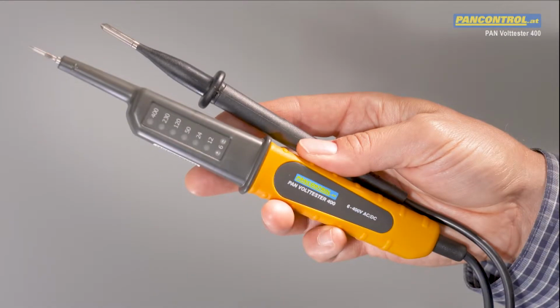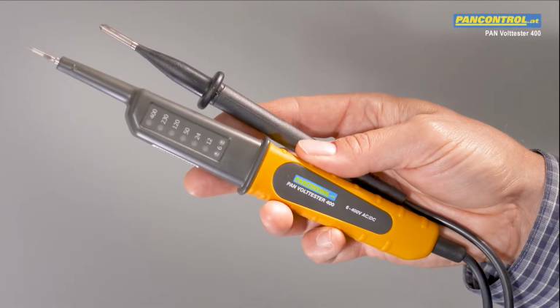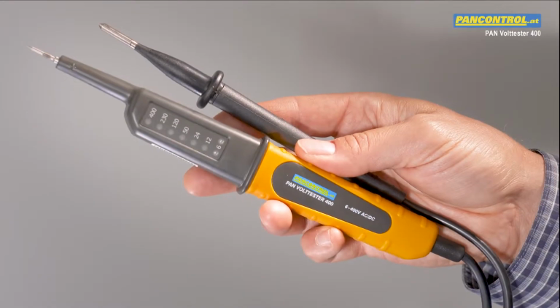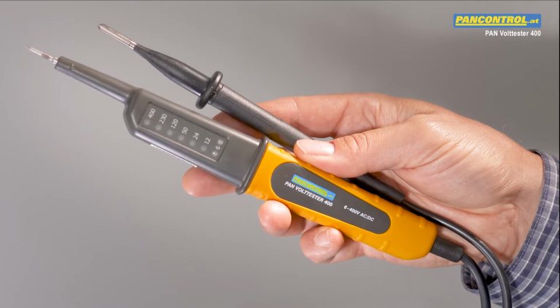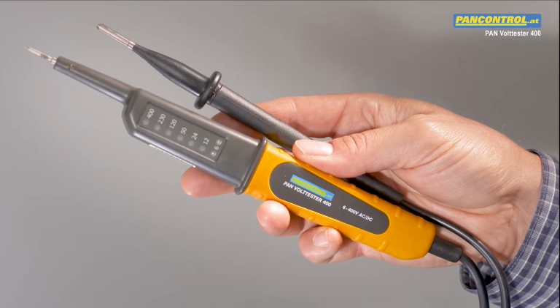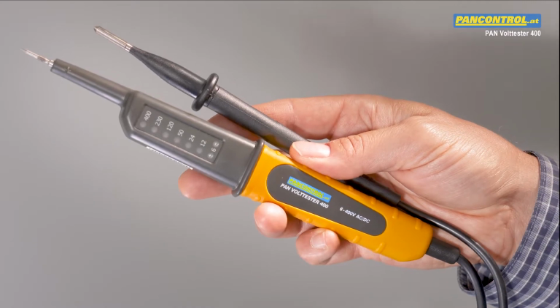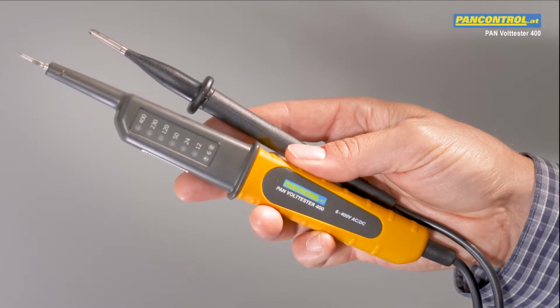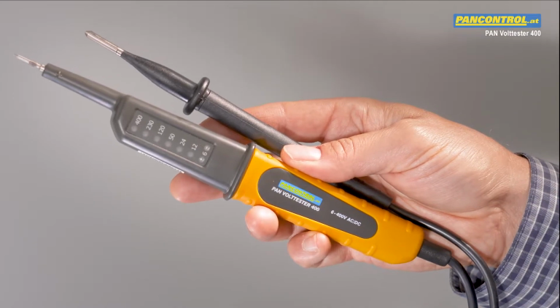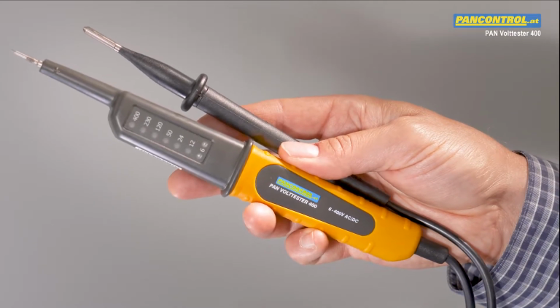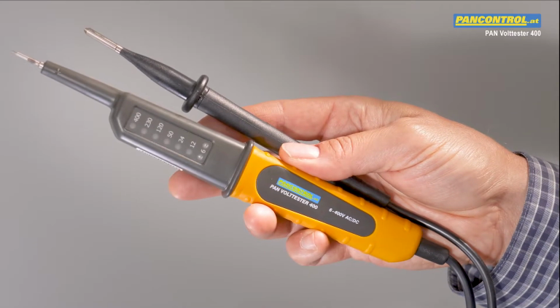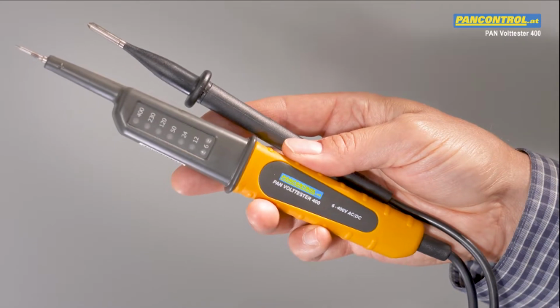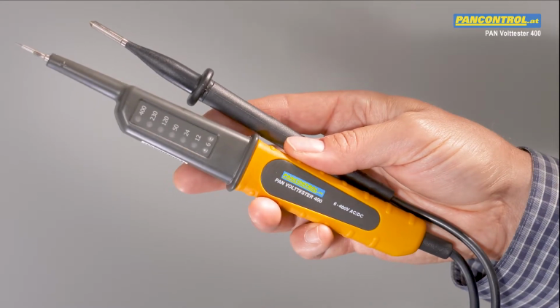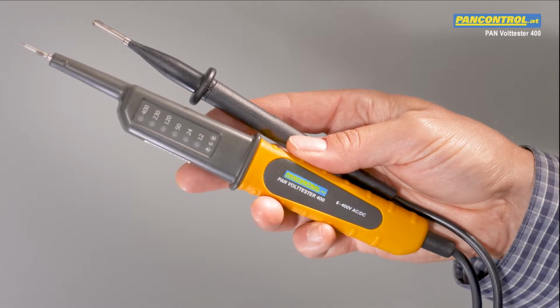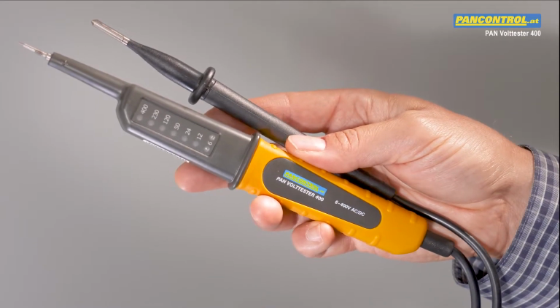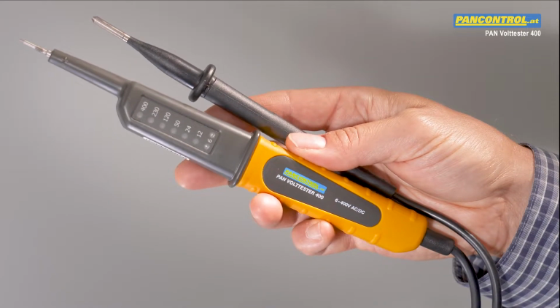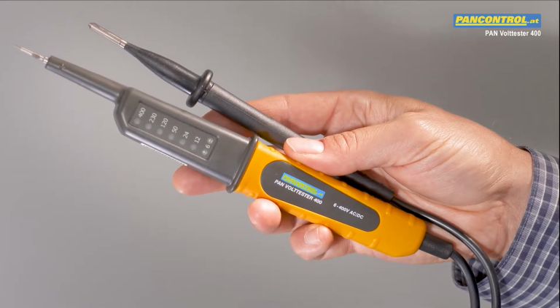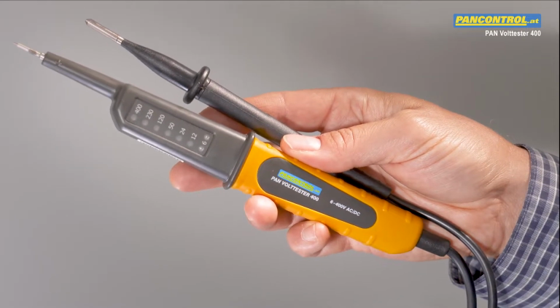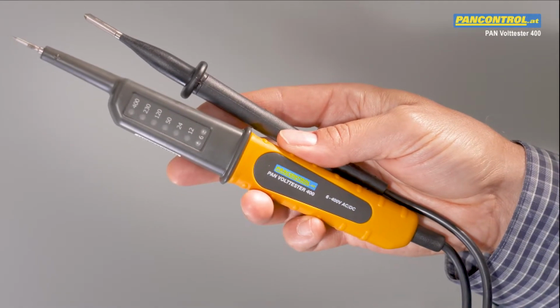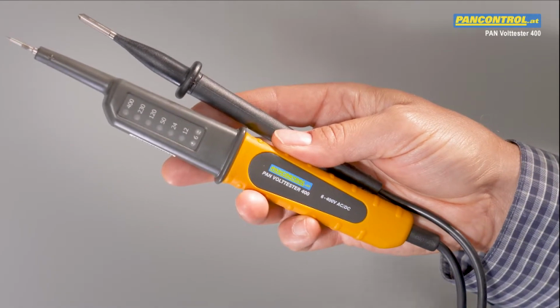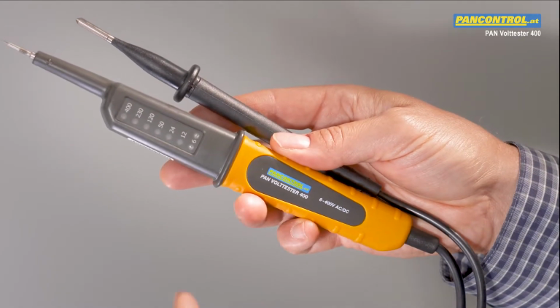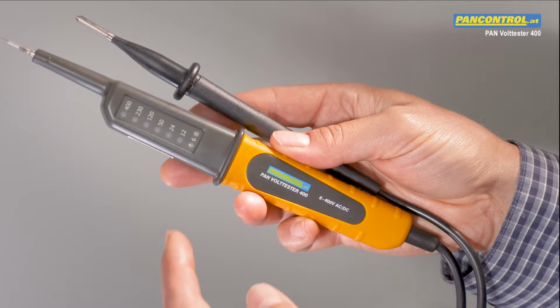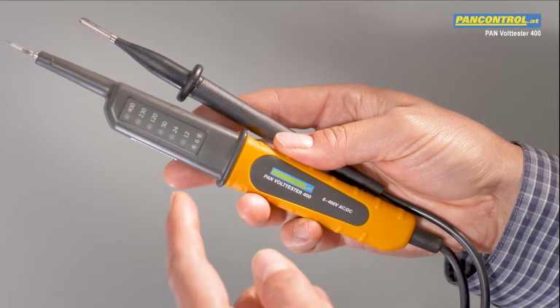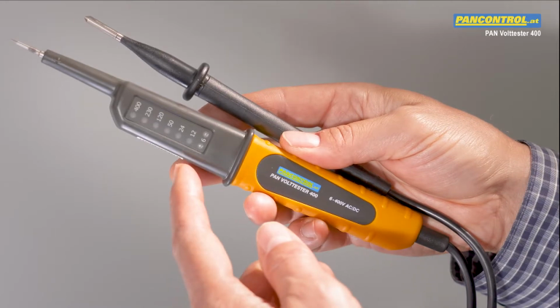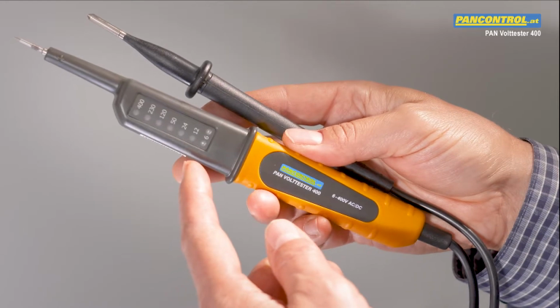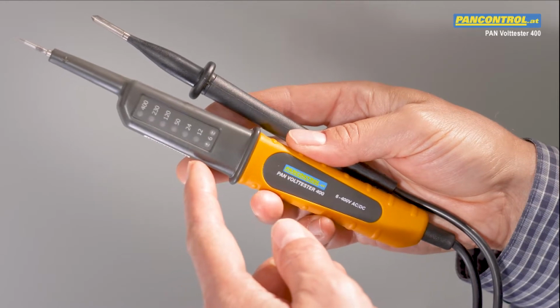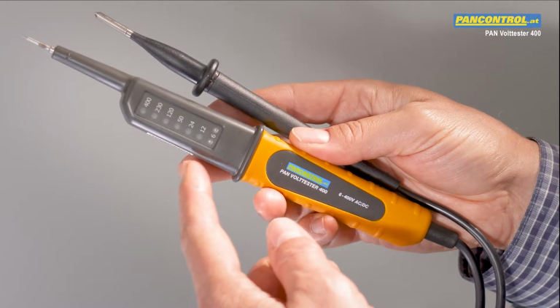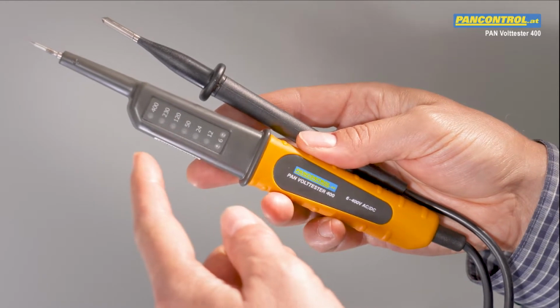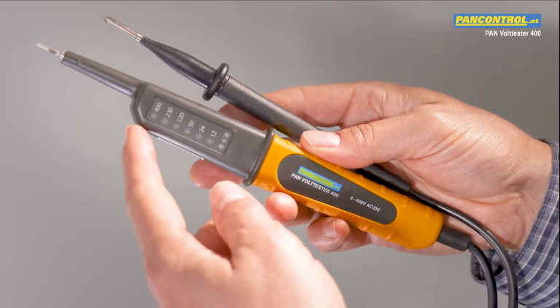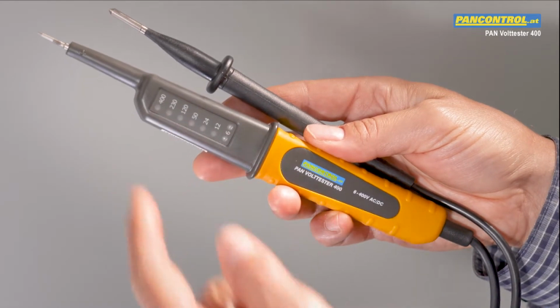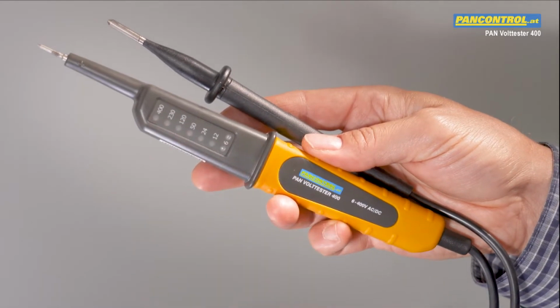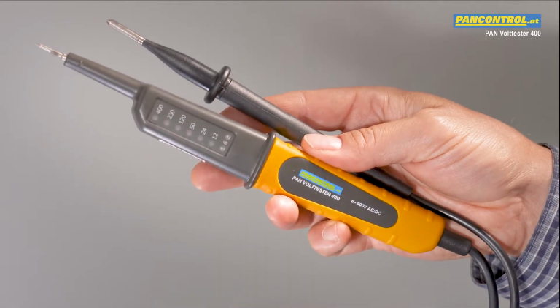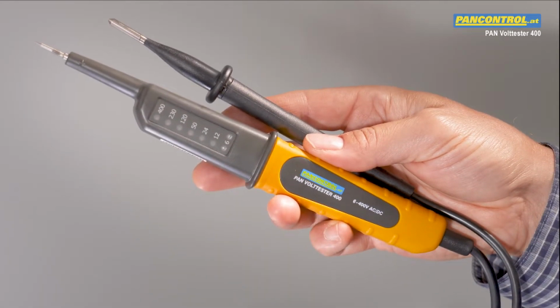The PanControl Pan Volt Tester 400 is a 2-pole voltage tester for AC and DC current from 6 to 400 volts.